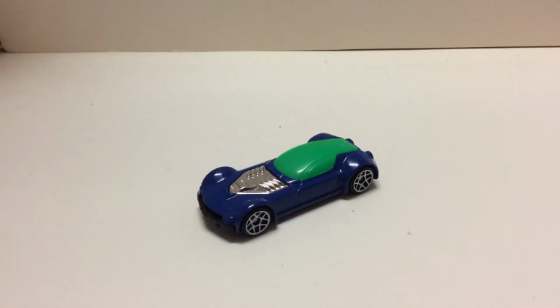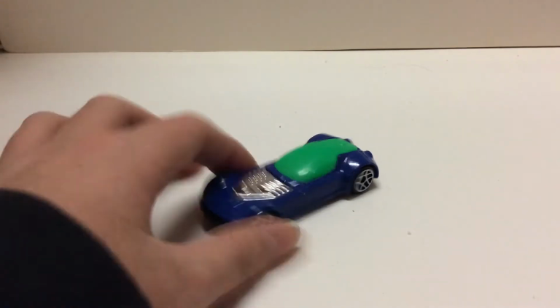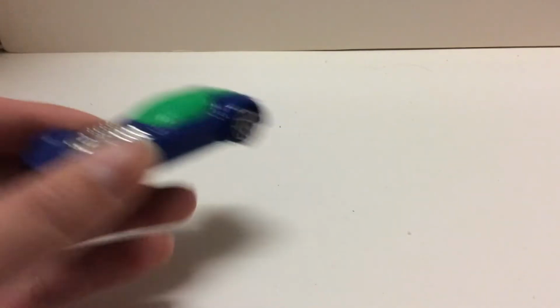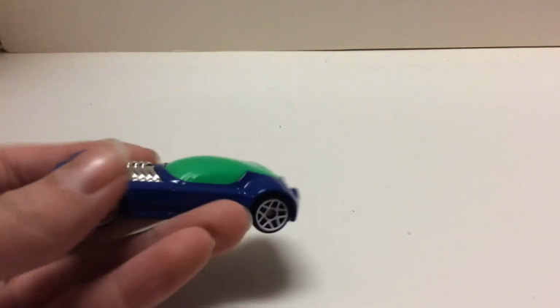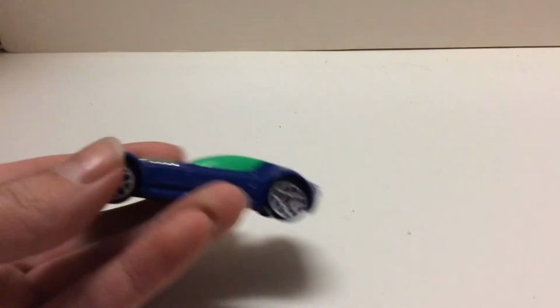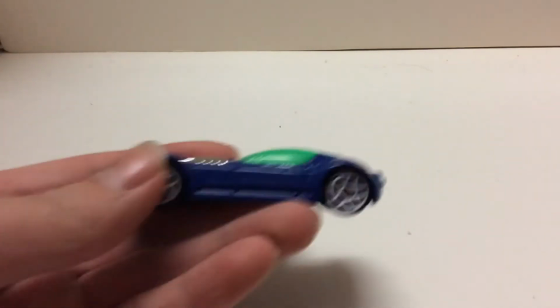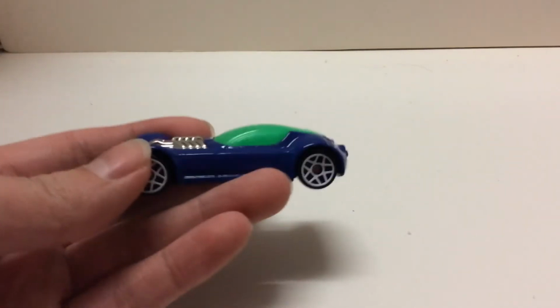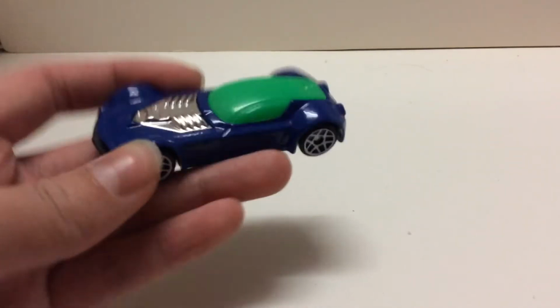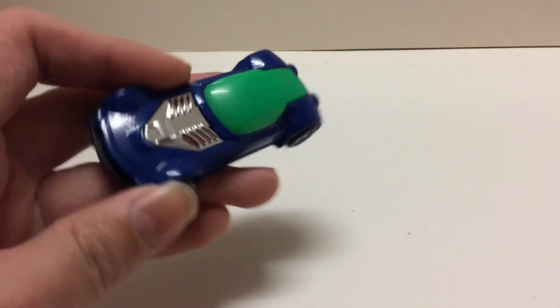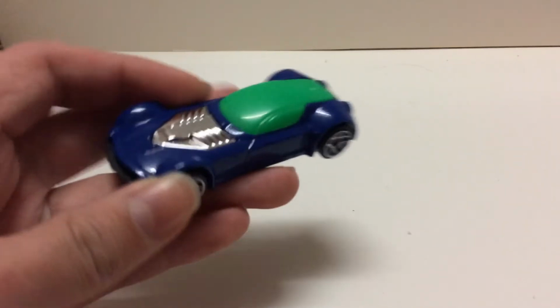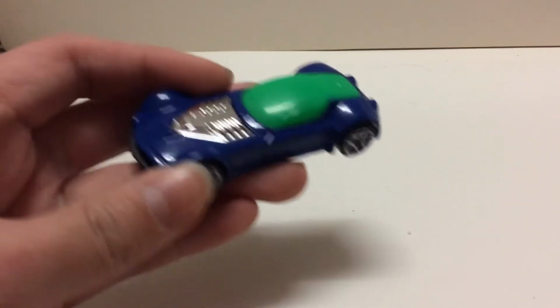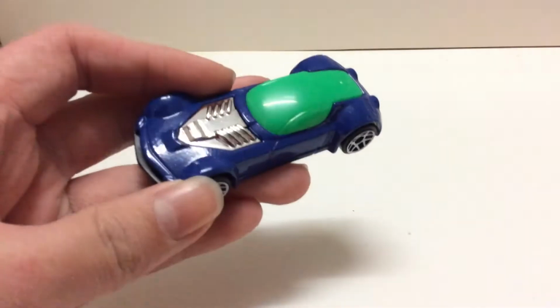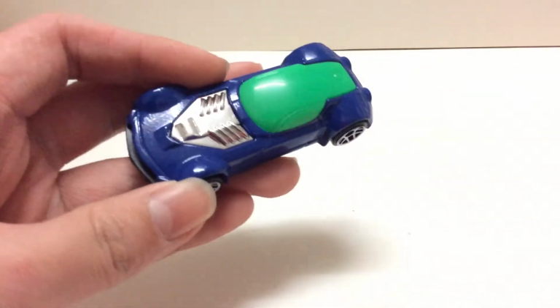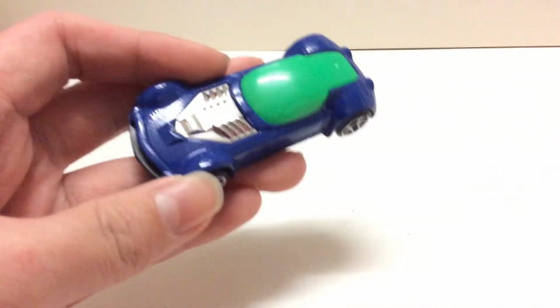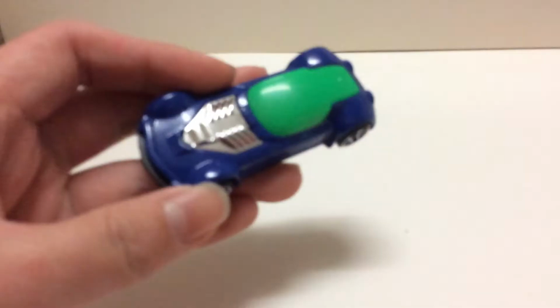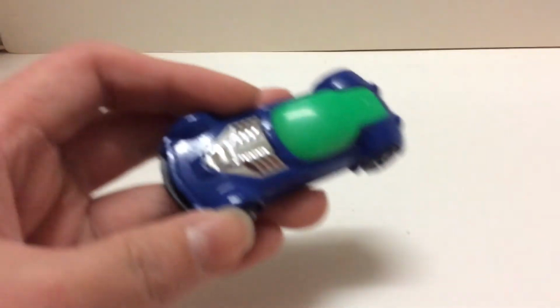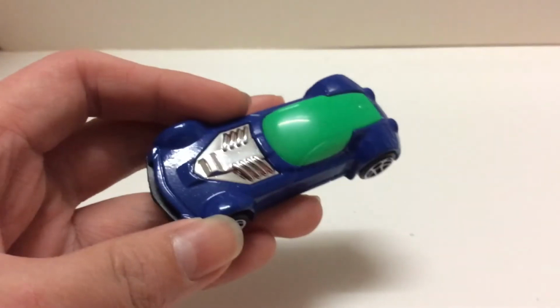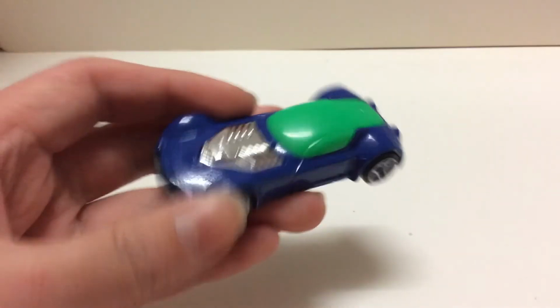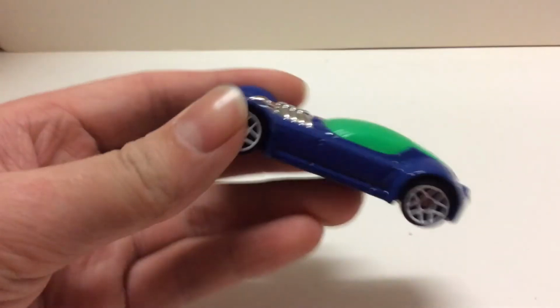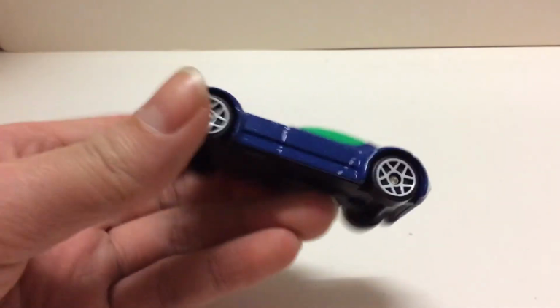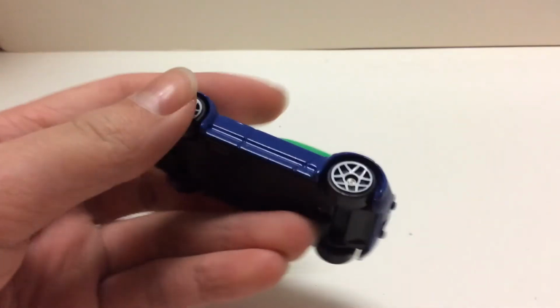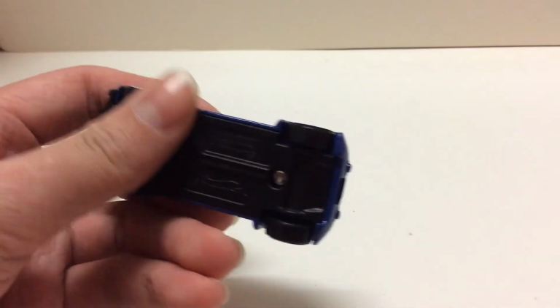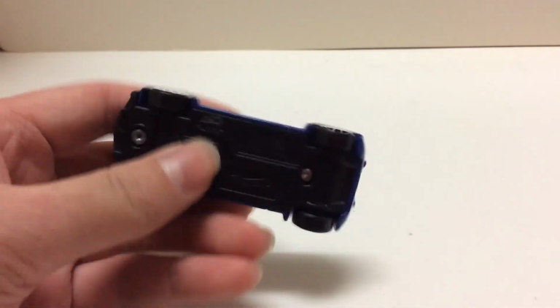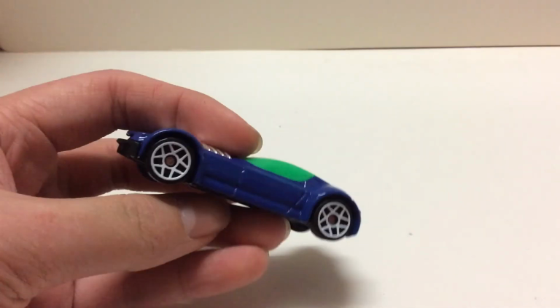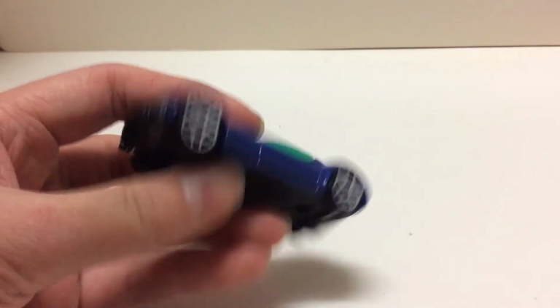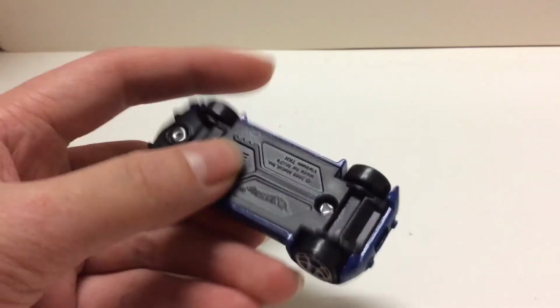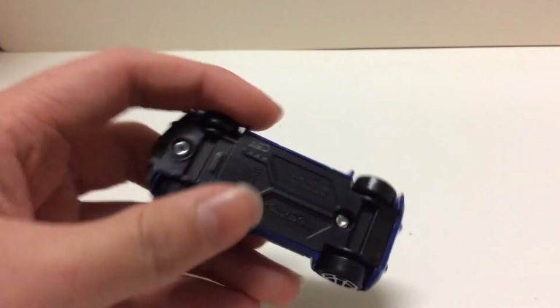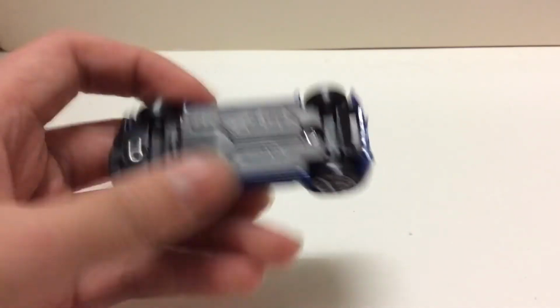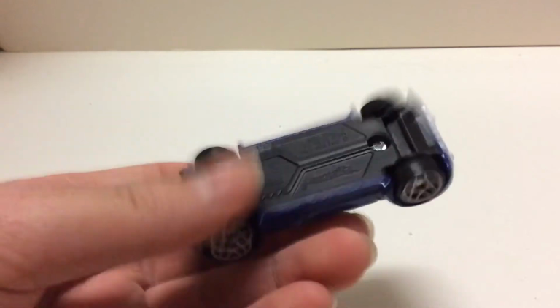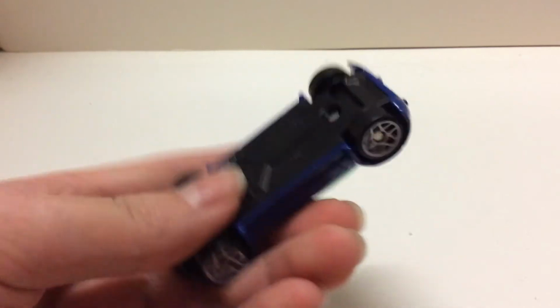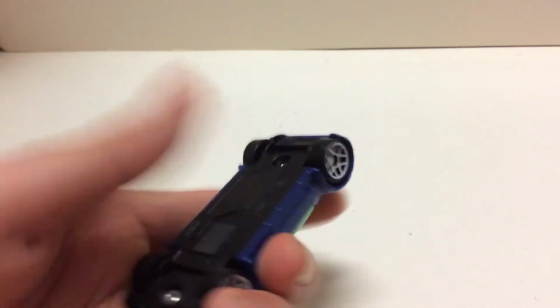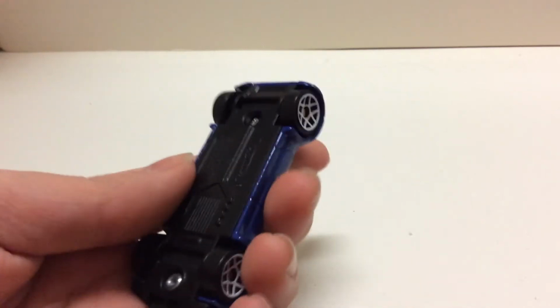Let's take a look at the car itself. Normally it has some green windows, a chrome engine, blue paint — the blue part is actually metal, and the base is plastic.